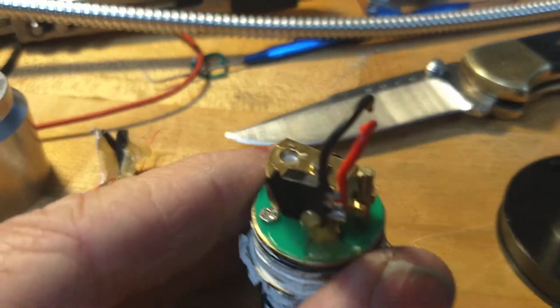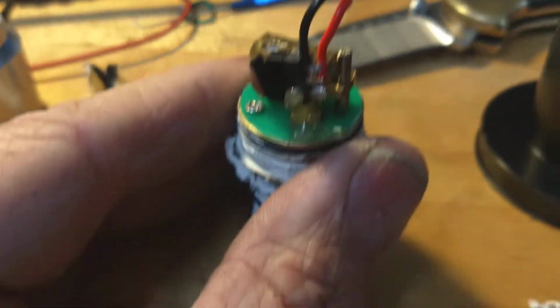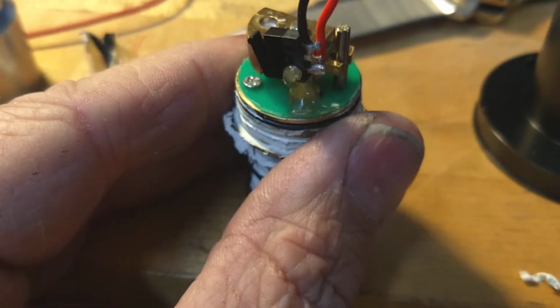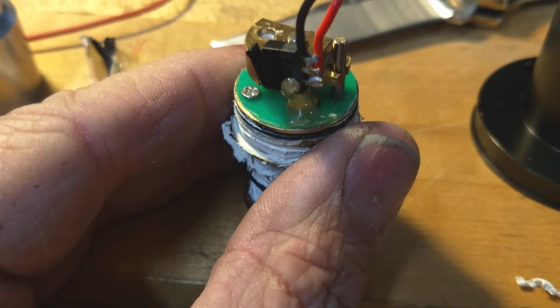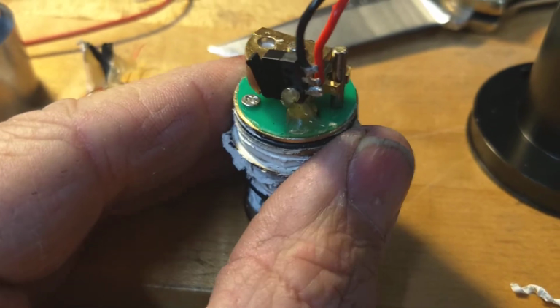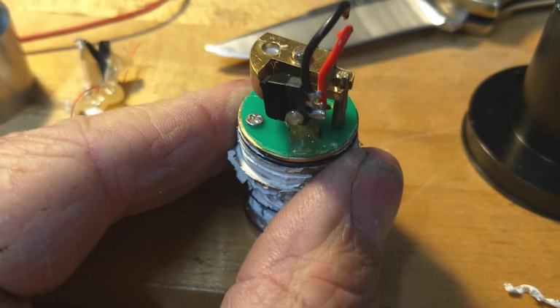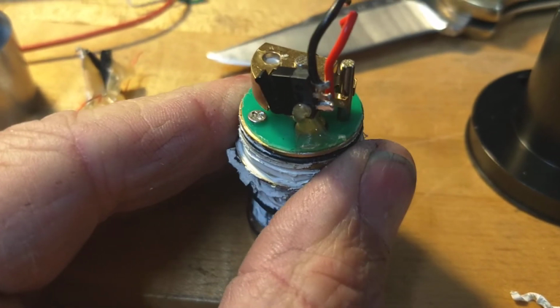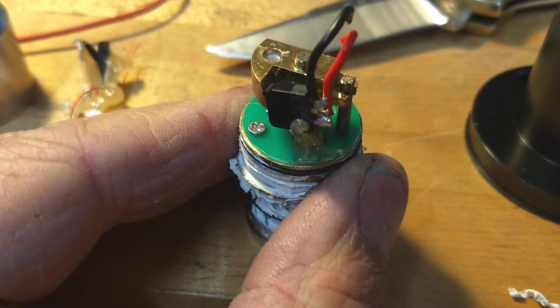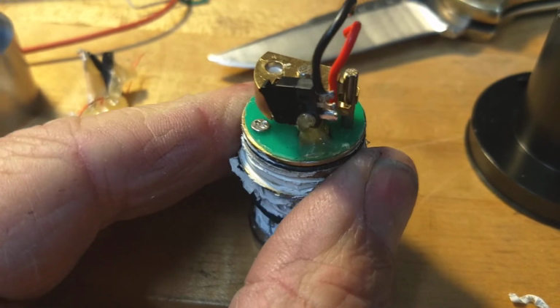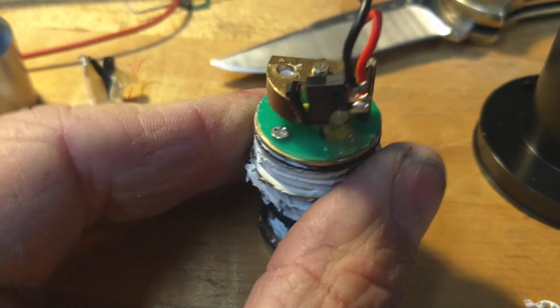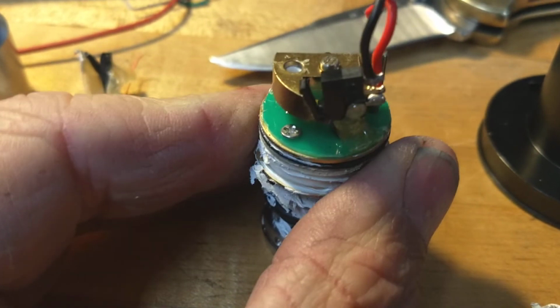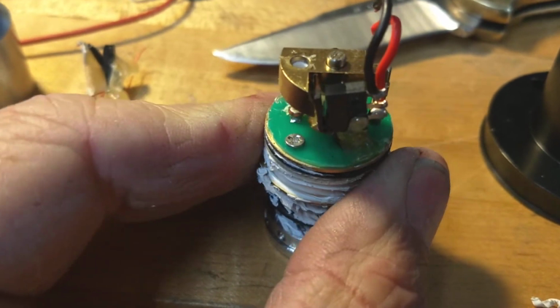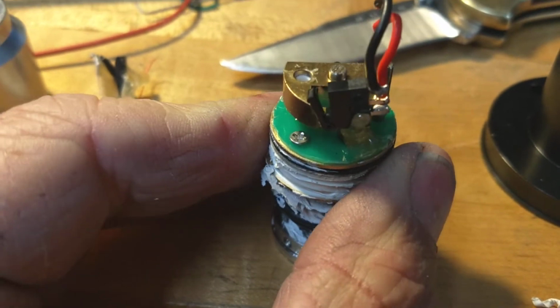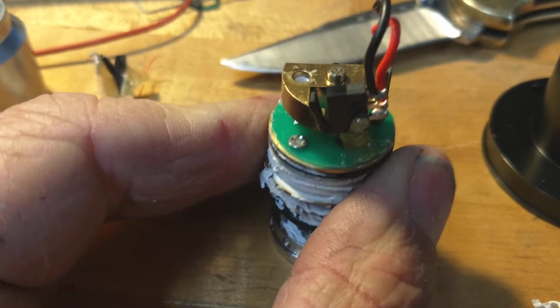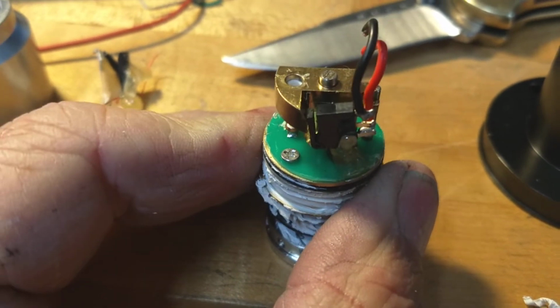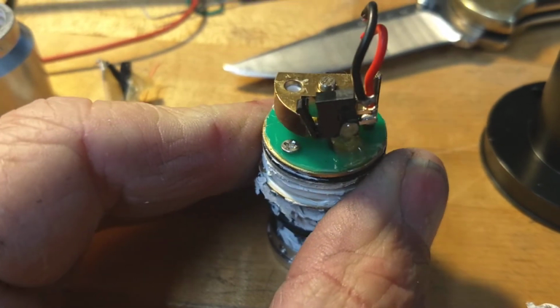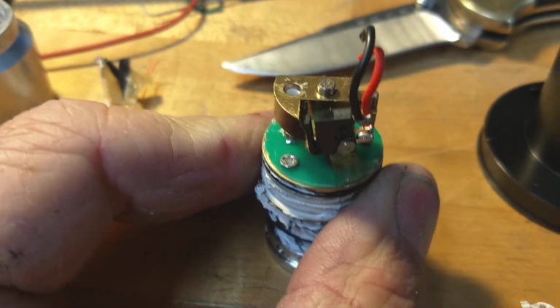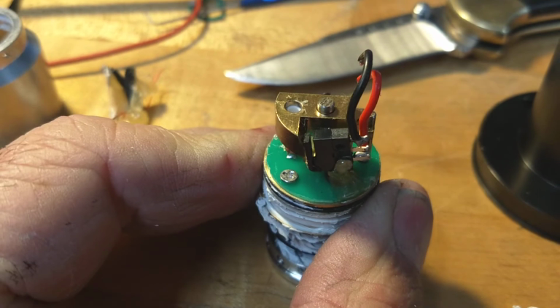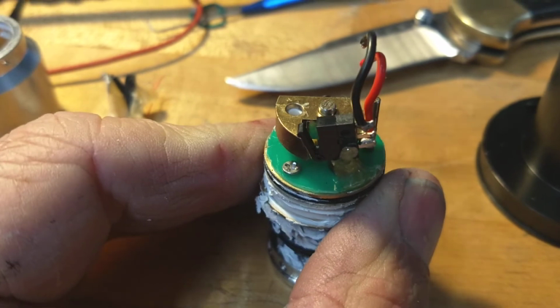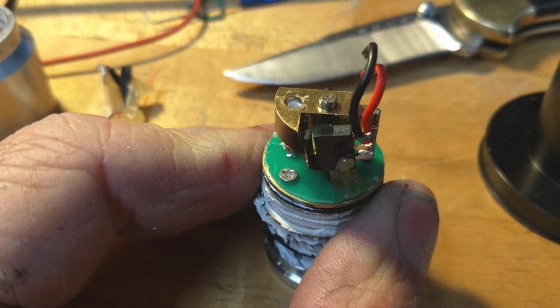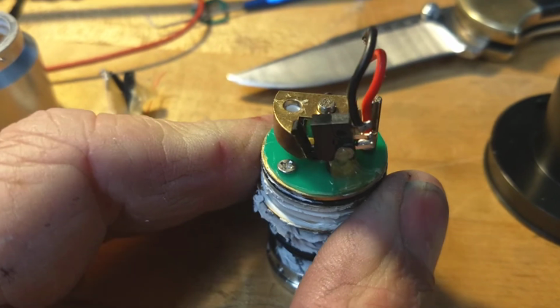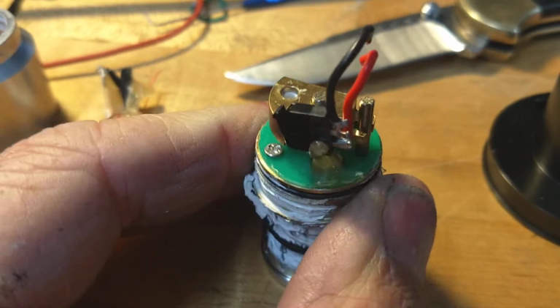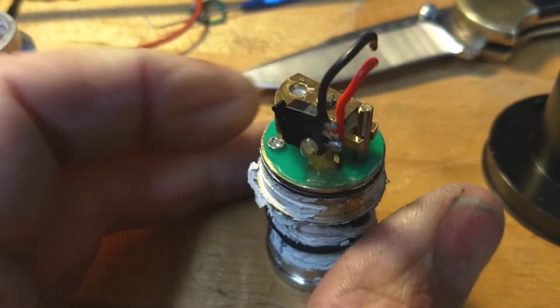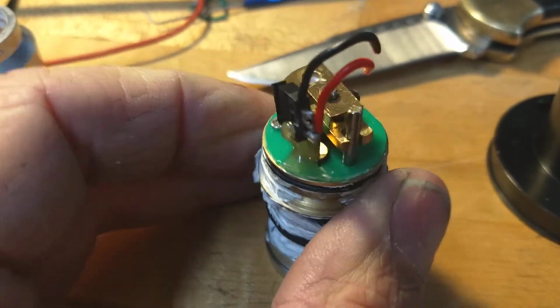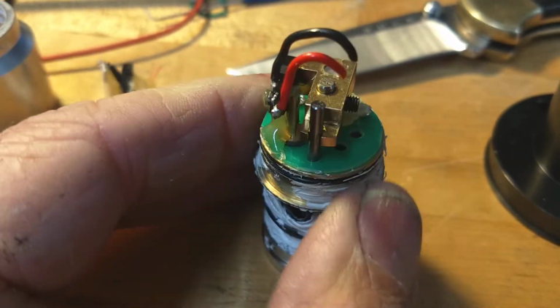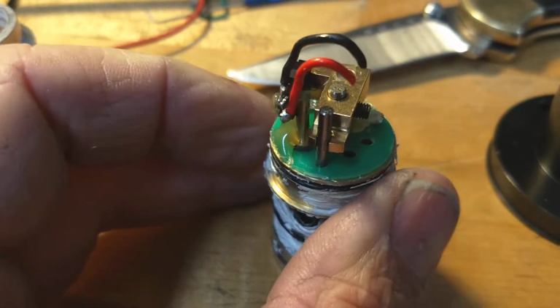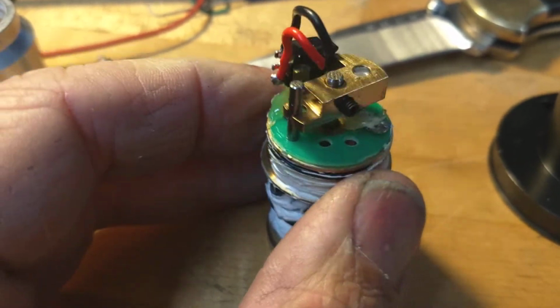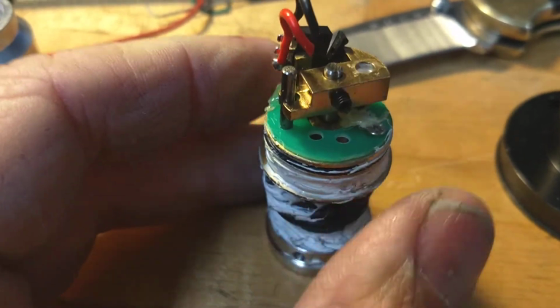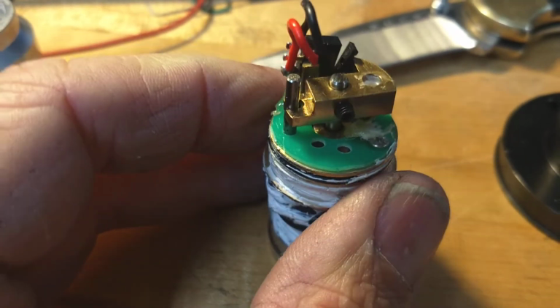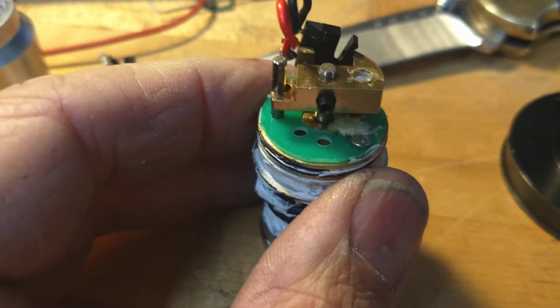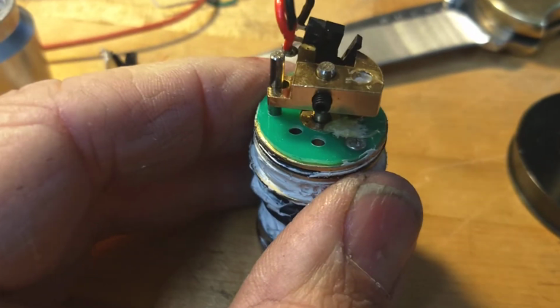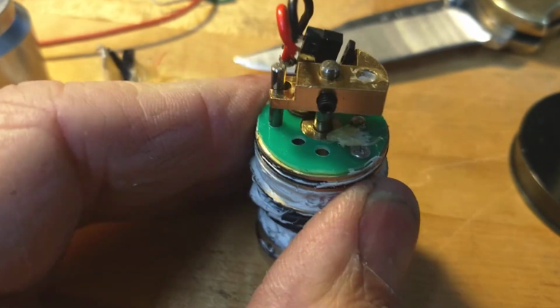And then the switch mechanism itself — let's see if it will focus here — is a little piece of freaking plastic right there. You see that little switch opening and closing there? And then it has some over-travel thing. I had to cut the wires off.